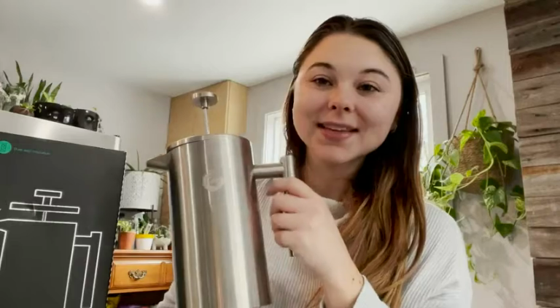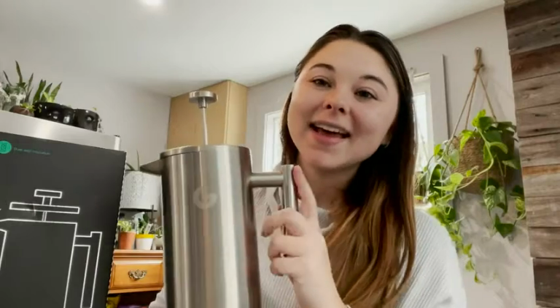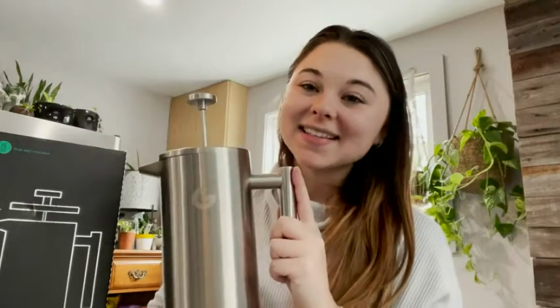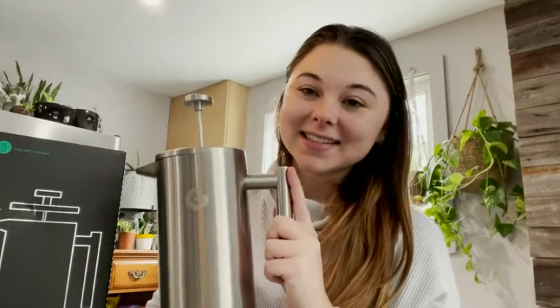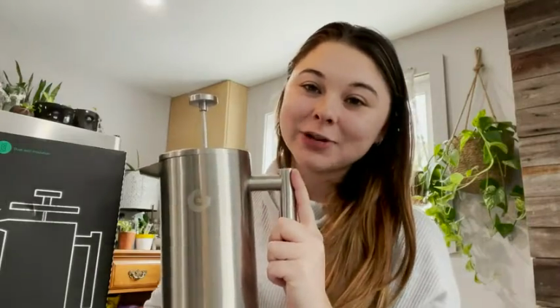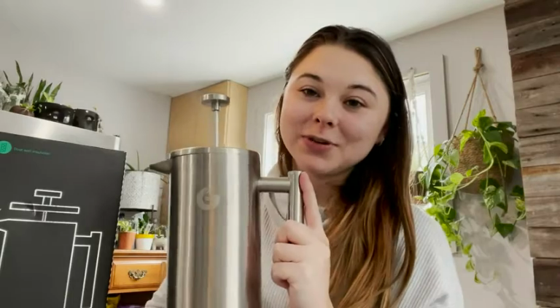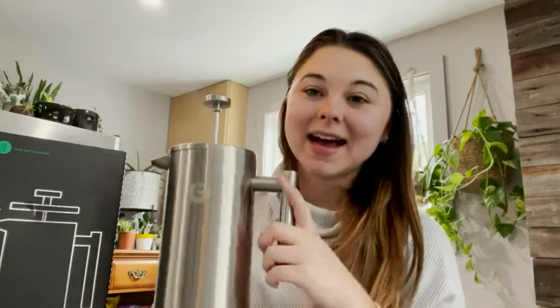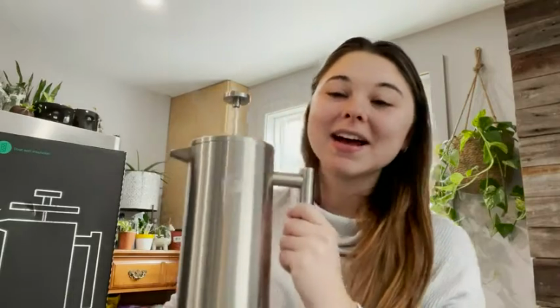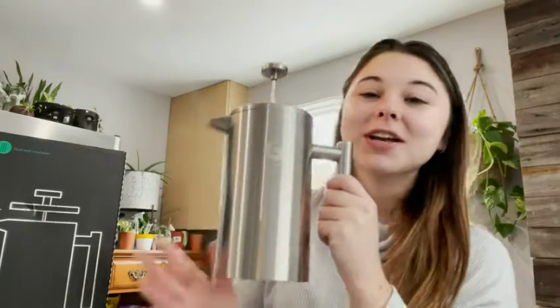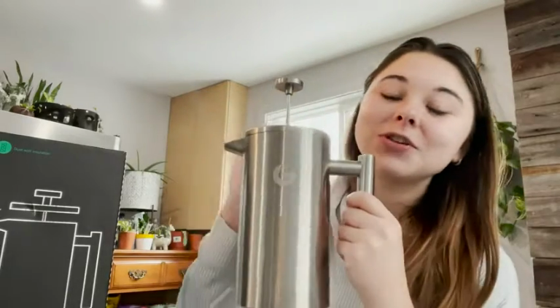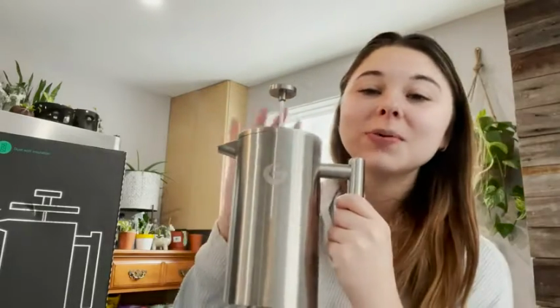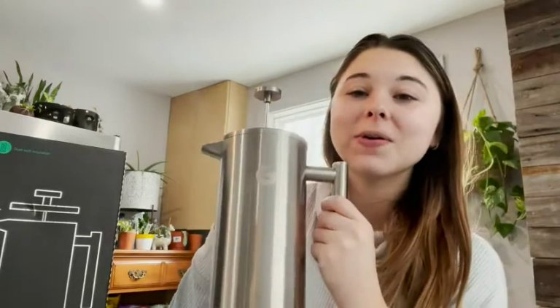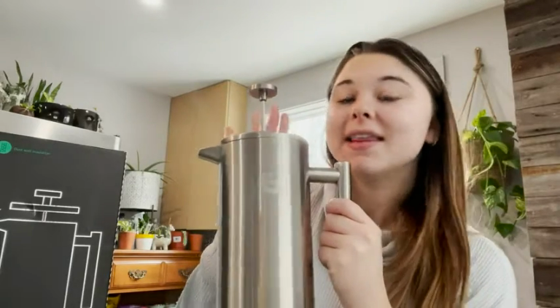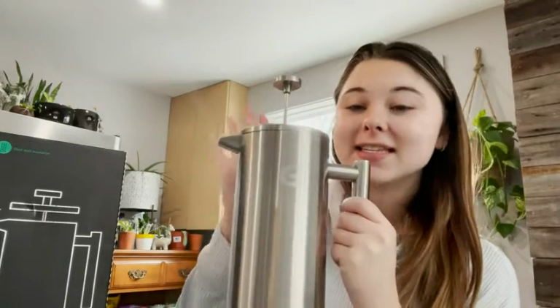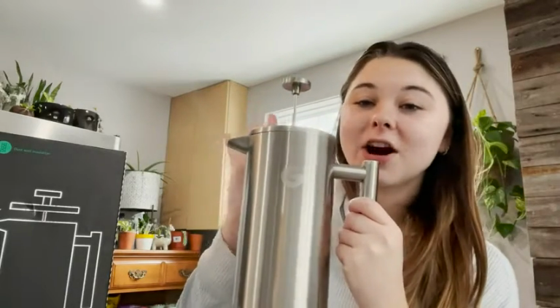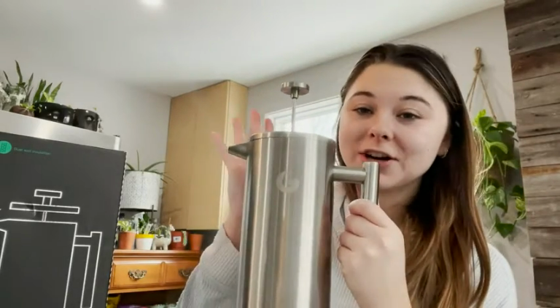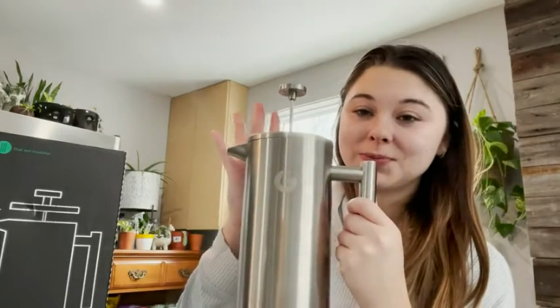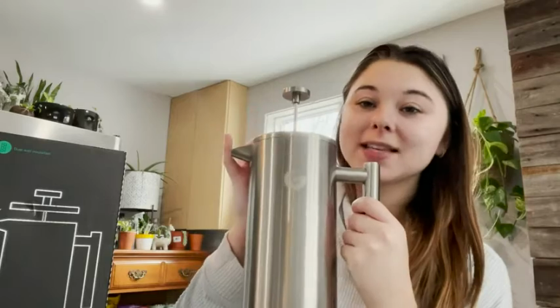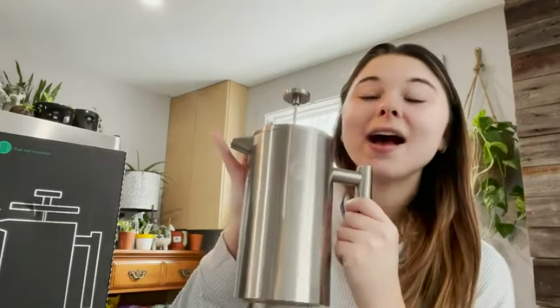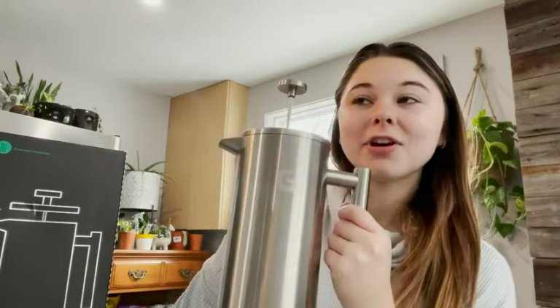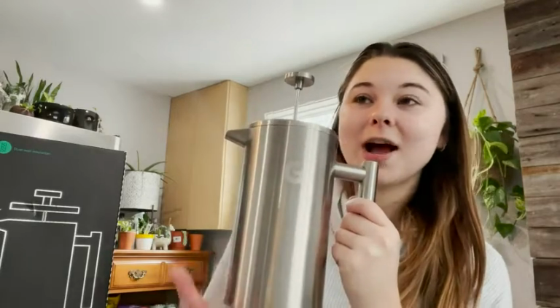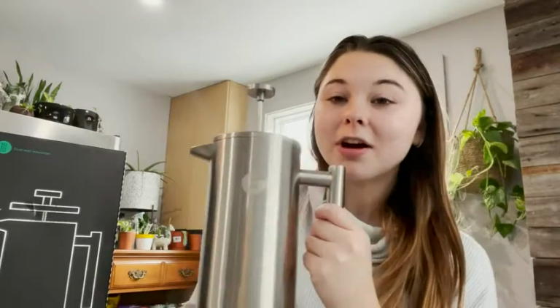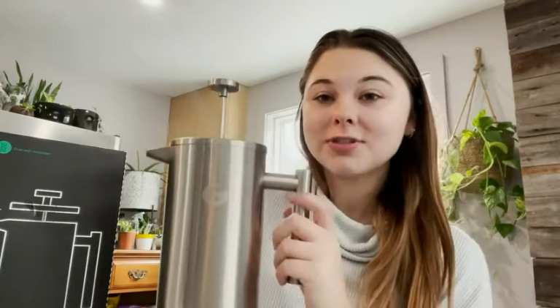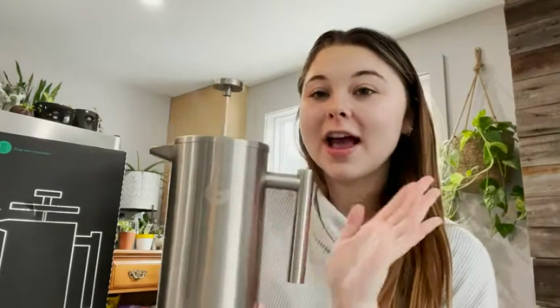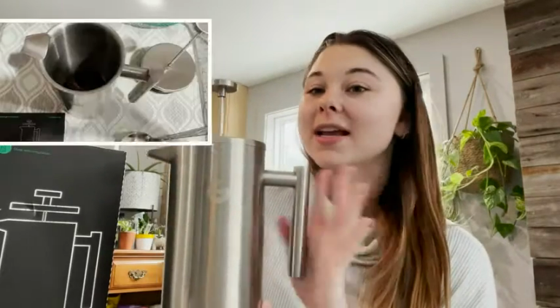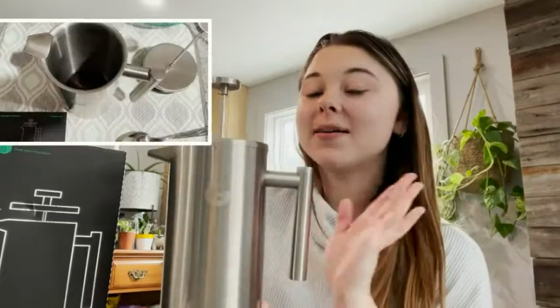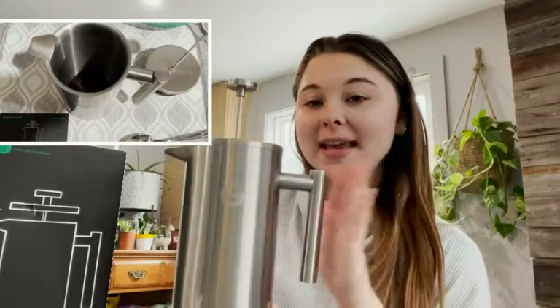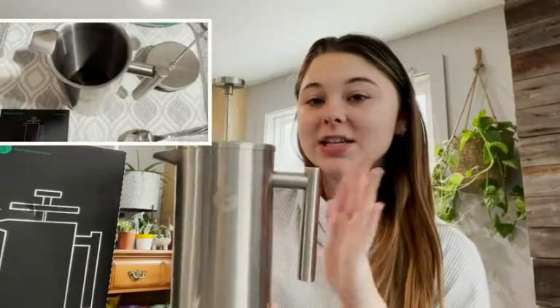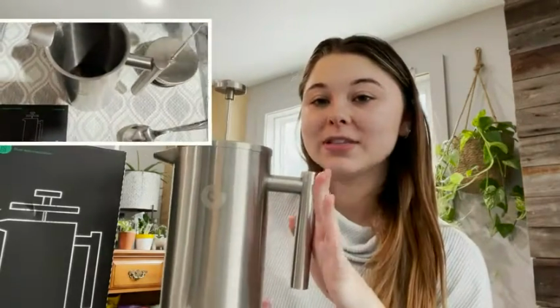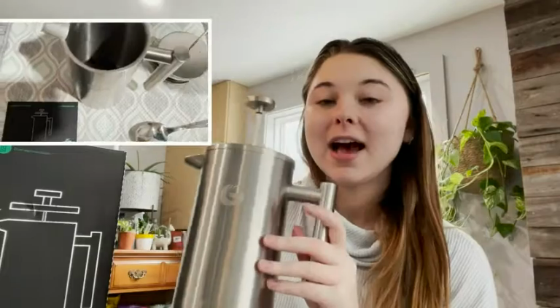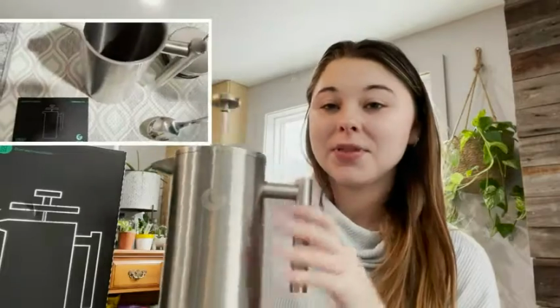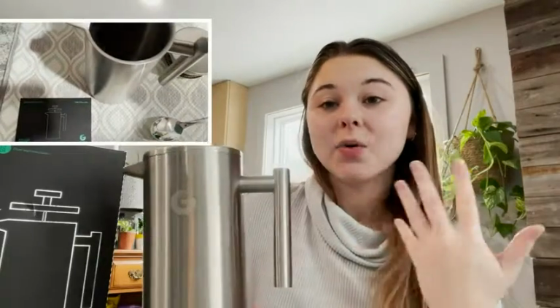Hey guys, it's Alexa here from WTI and I just wanted to share with you this Coffee Gator French press. I love coffee, I'm a big coffee drinker, and being able to have something easy to use that is quick is super nice in the mornings.